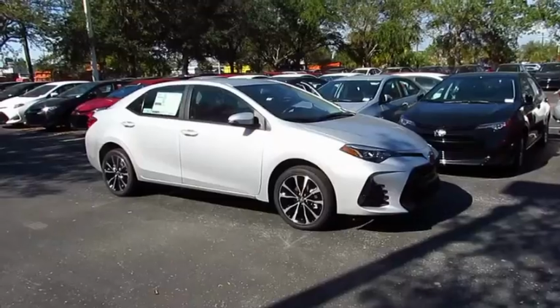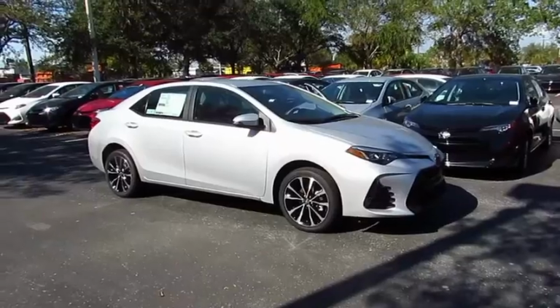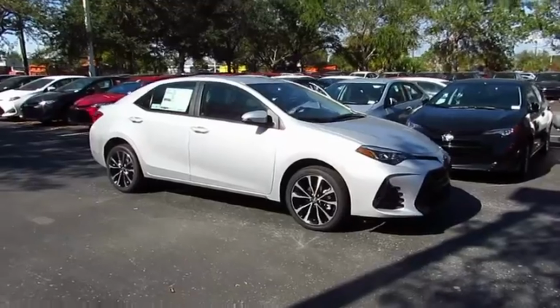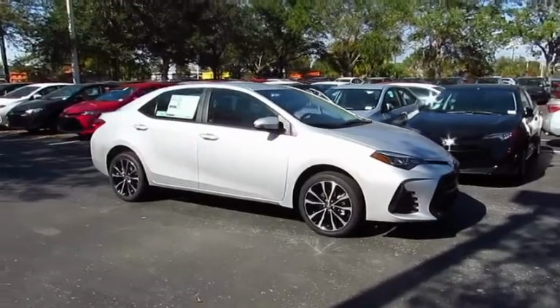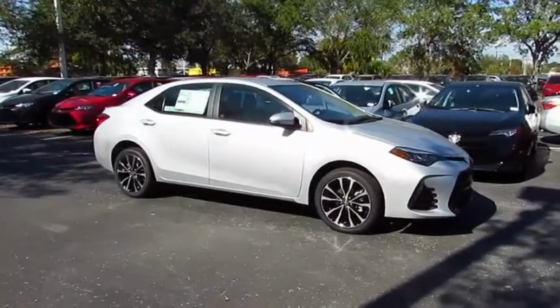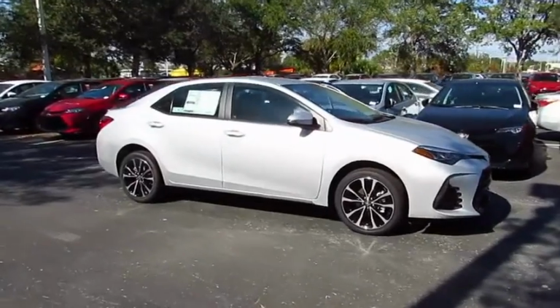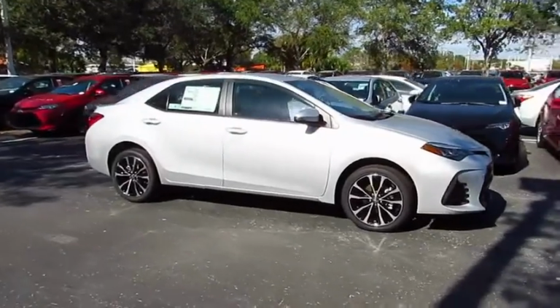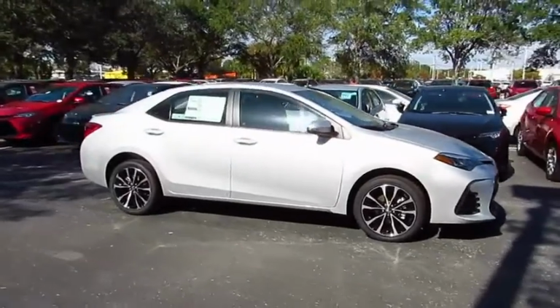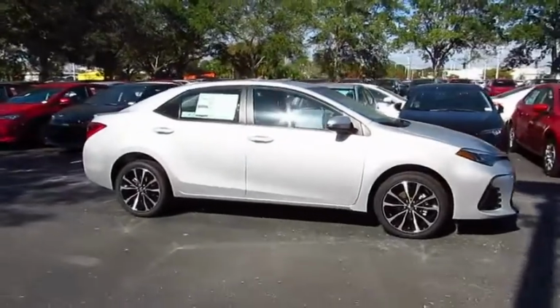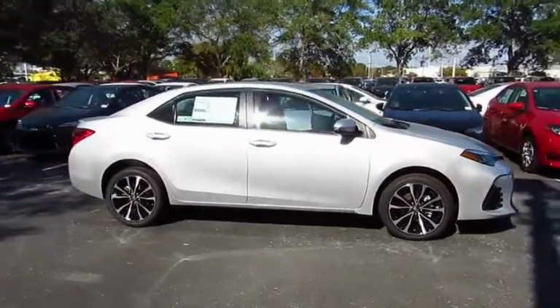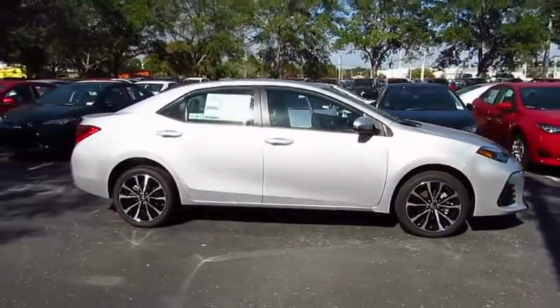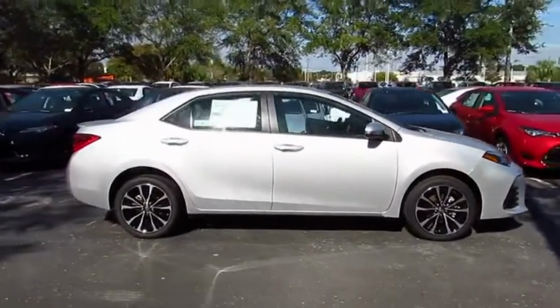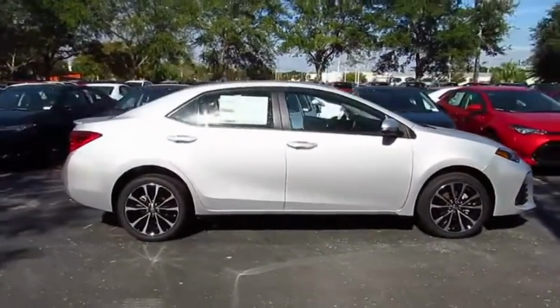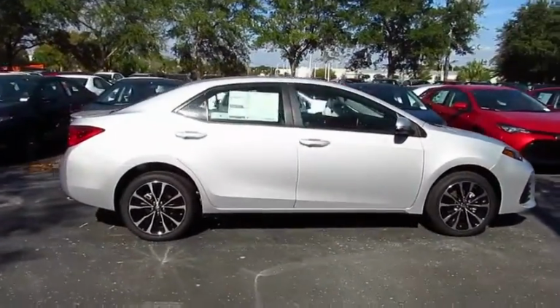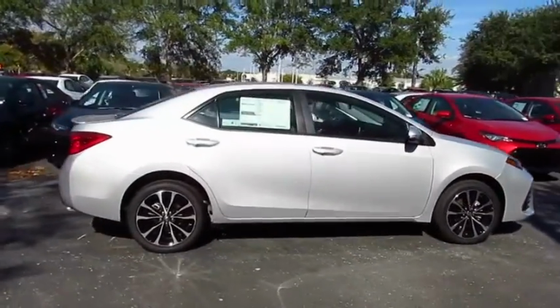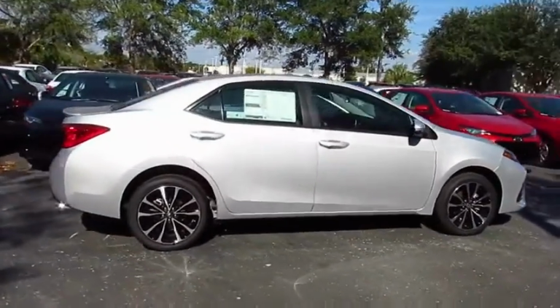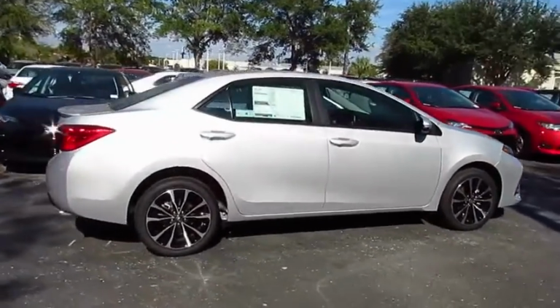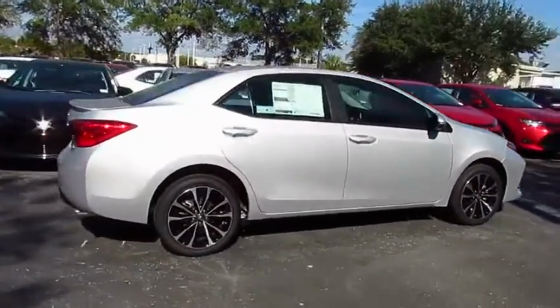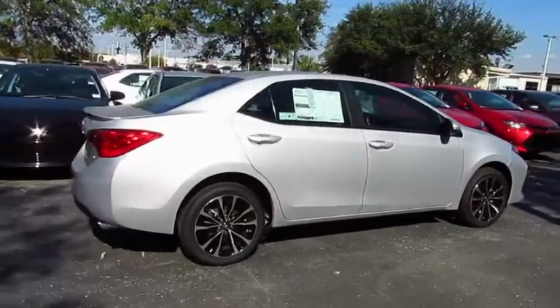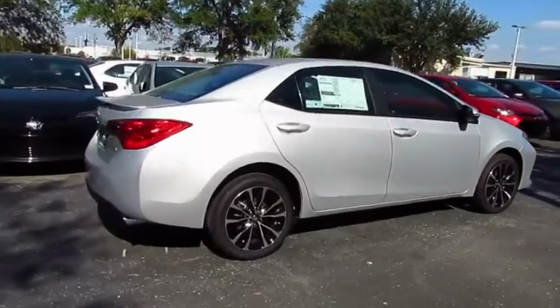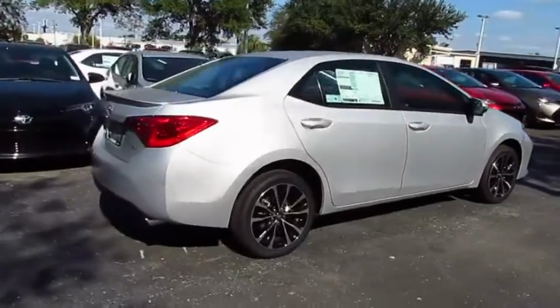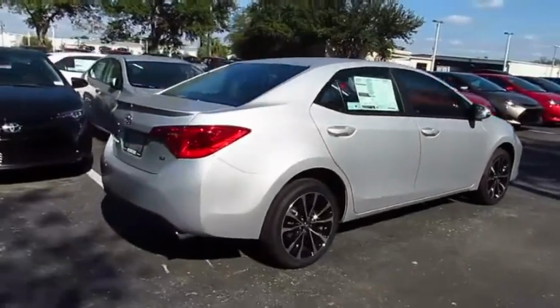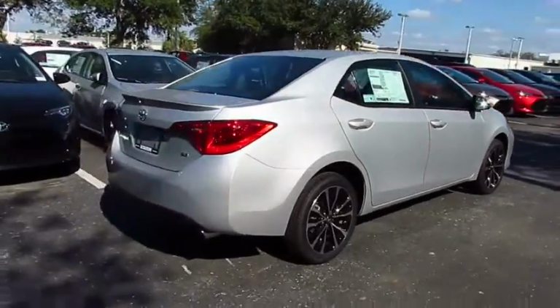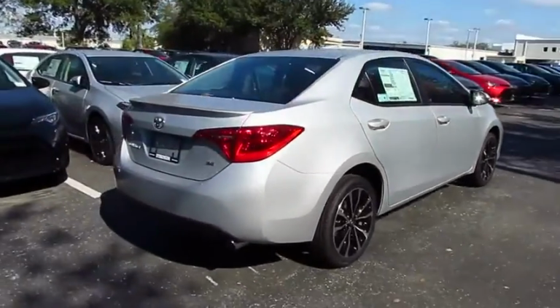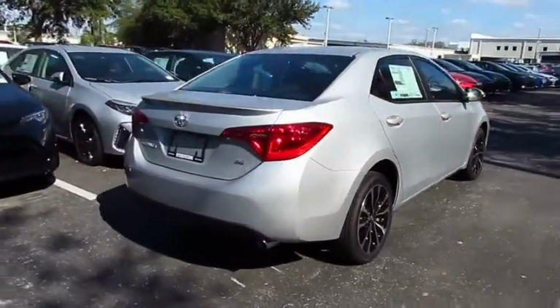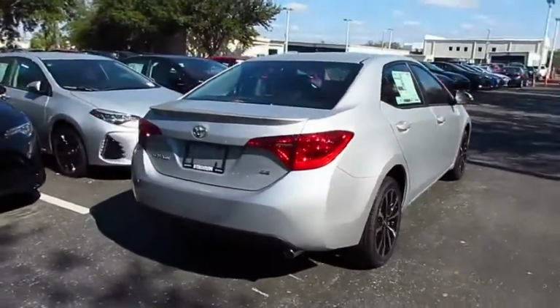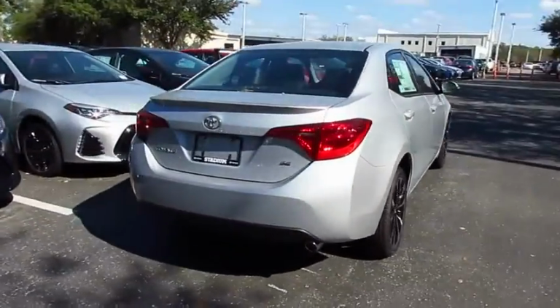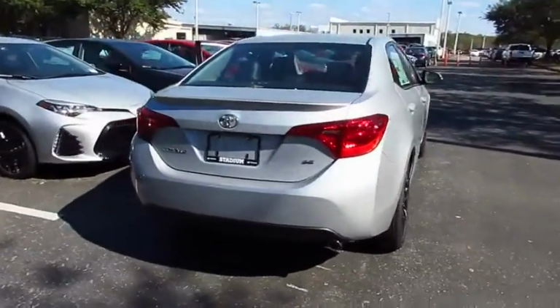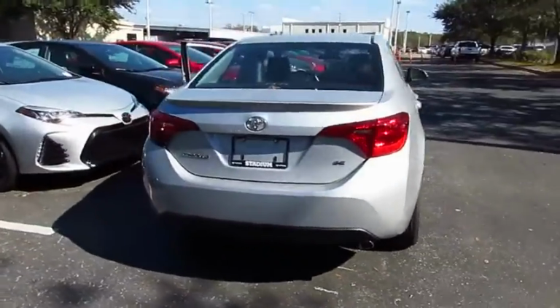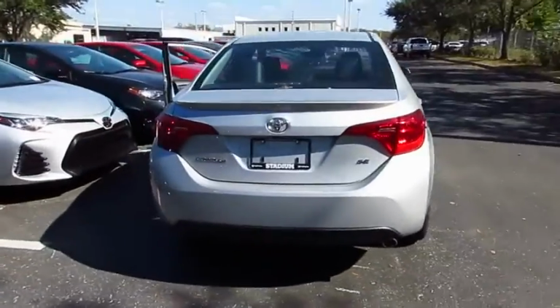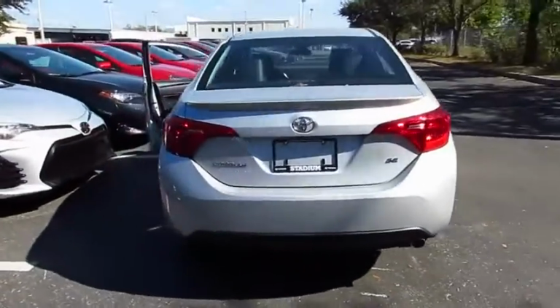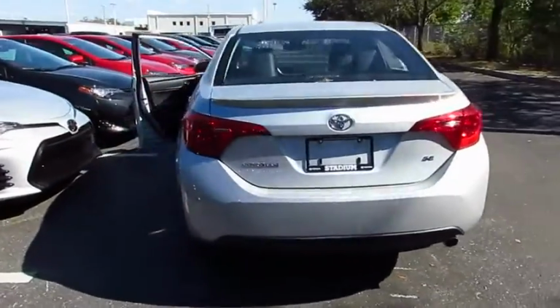2017 Corolla. The Corolla is still a great option for those who want dependability, comfort, and value. Here are some of this vehicle's great options.